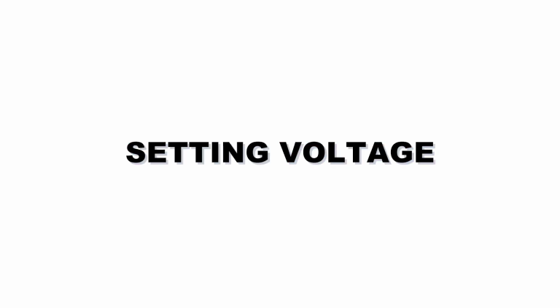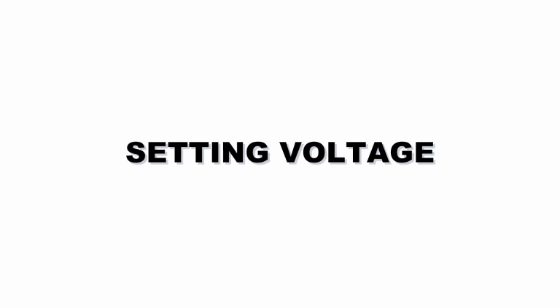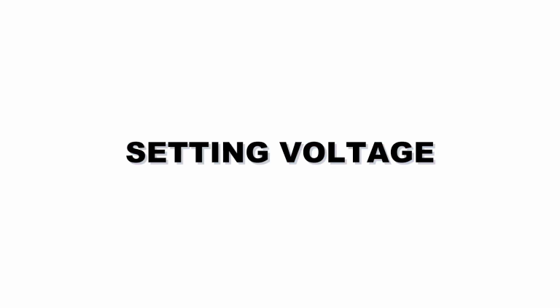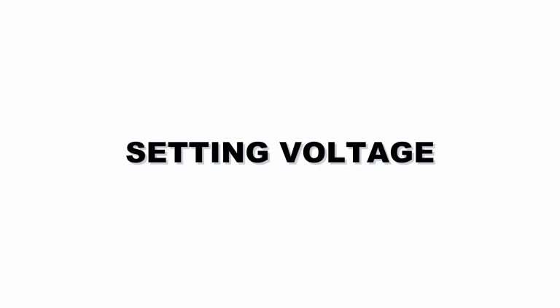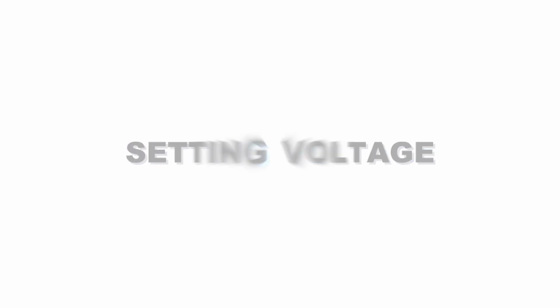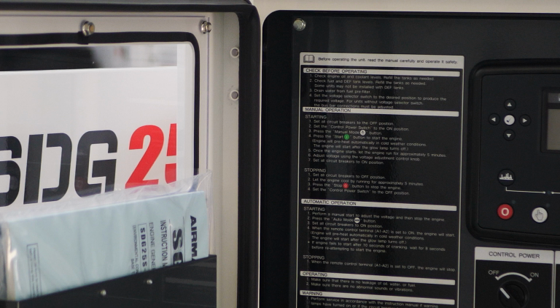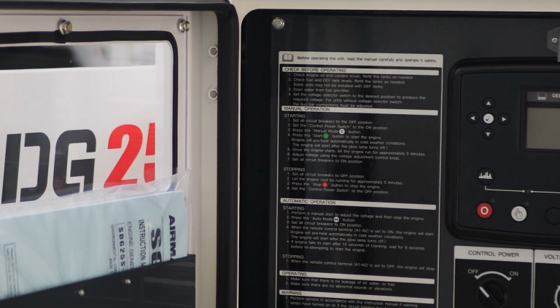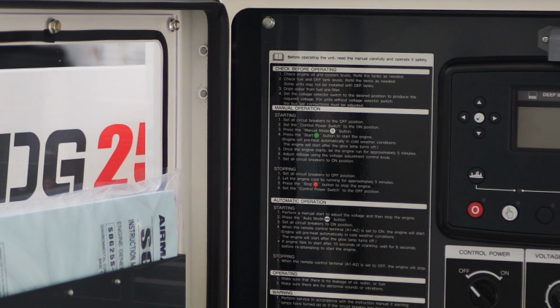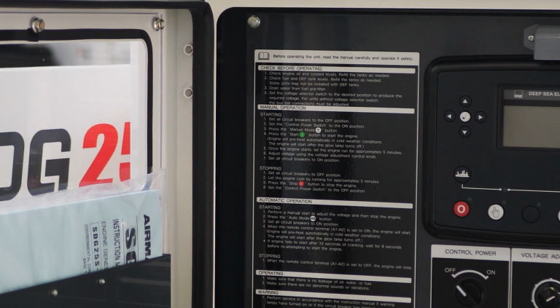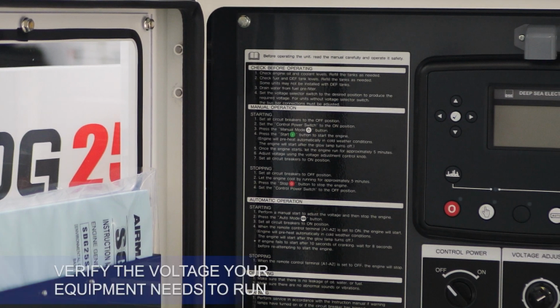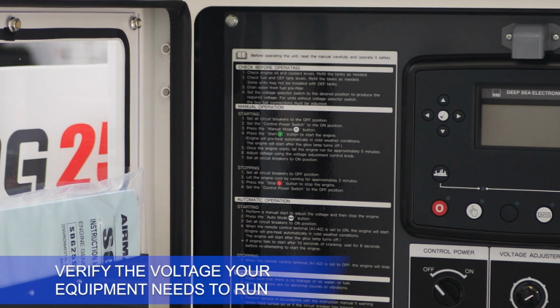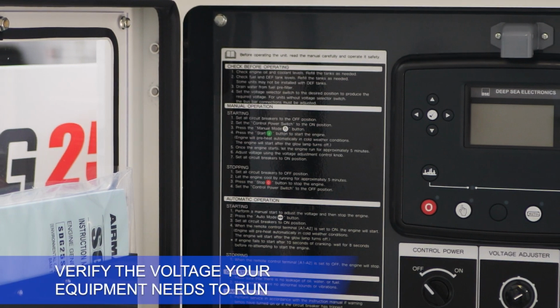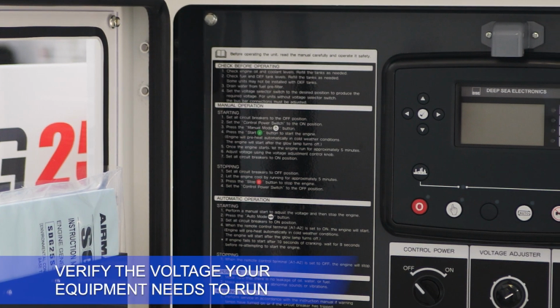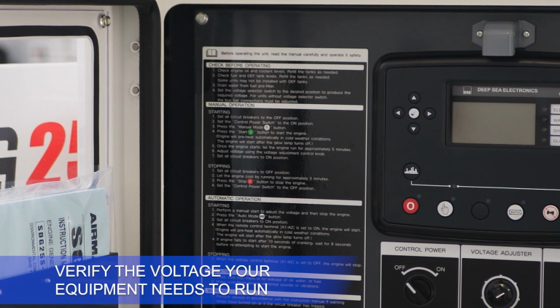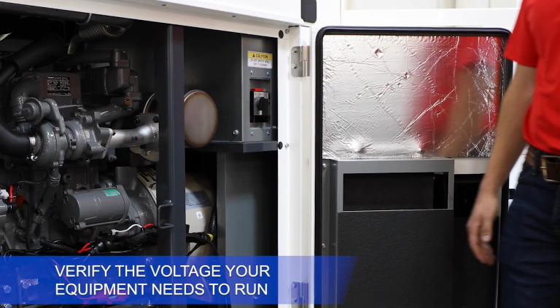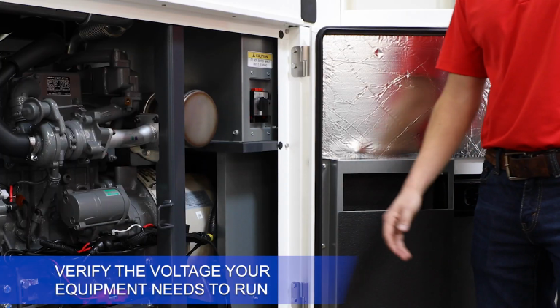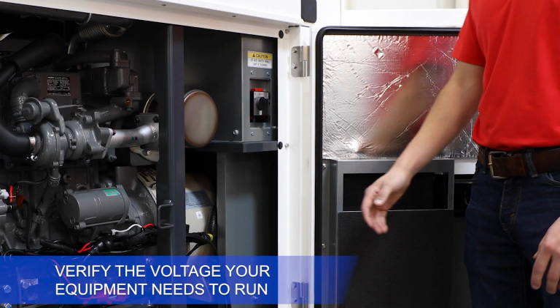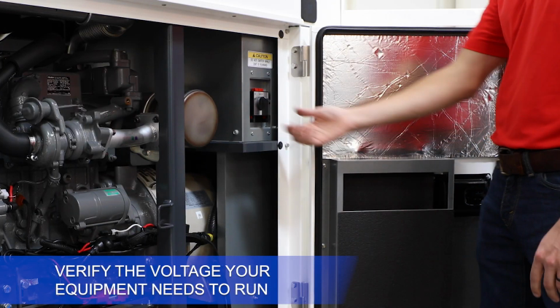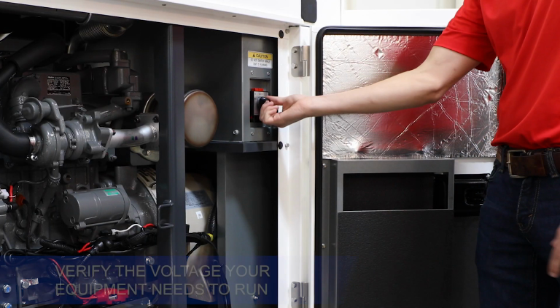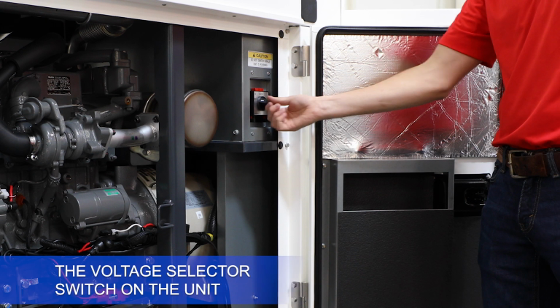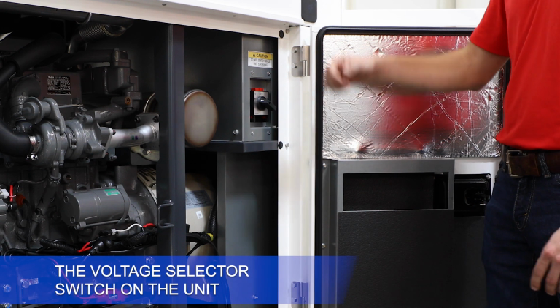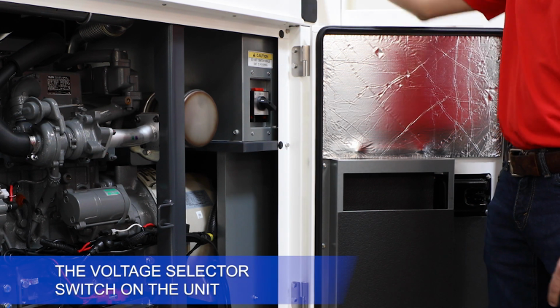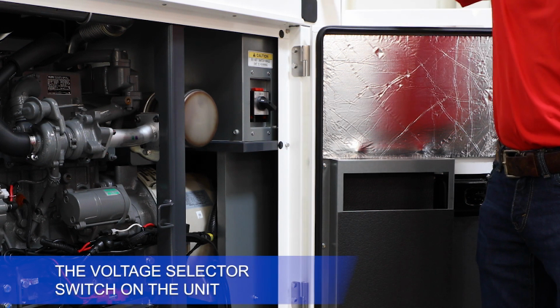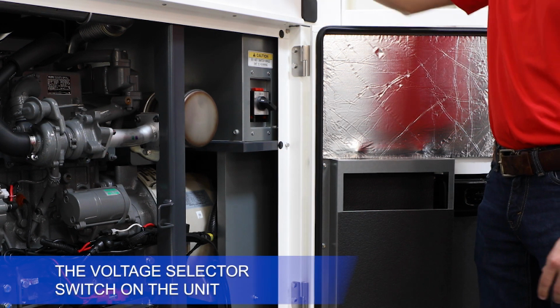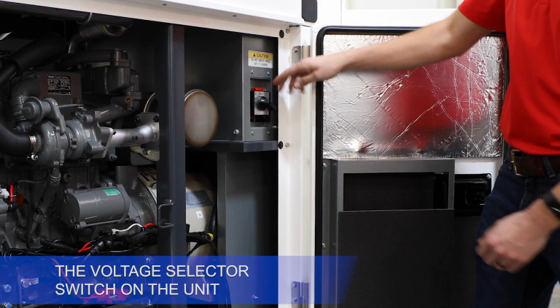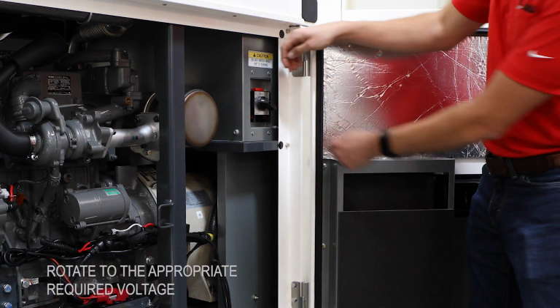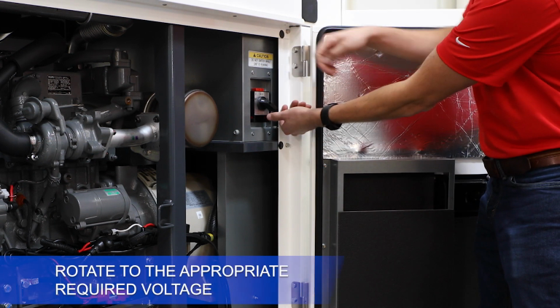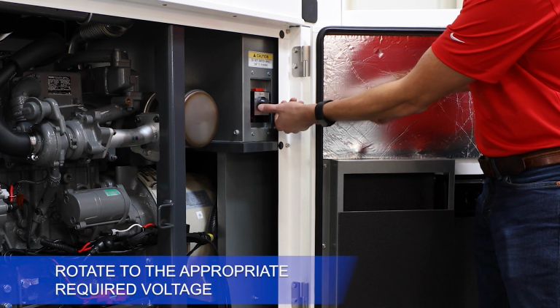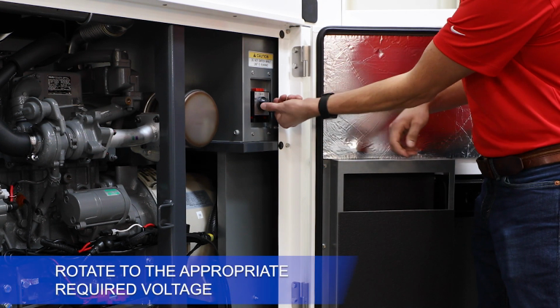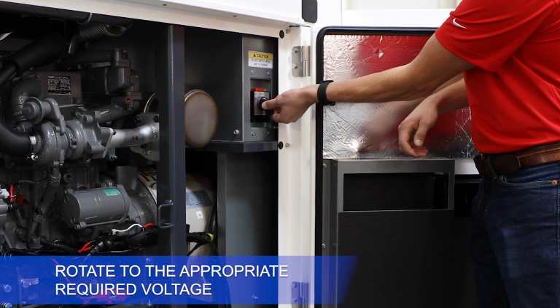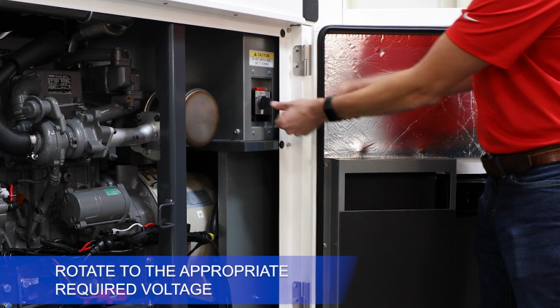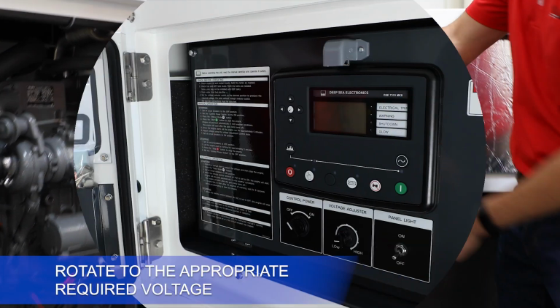Setting voltage. Verify the voltage your equipment needs to run, then locate the voltage selector switch on the unit. Rotate to the appropriate required voltage selection.